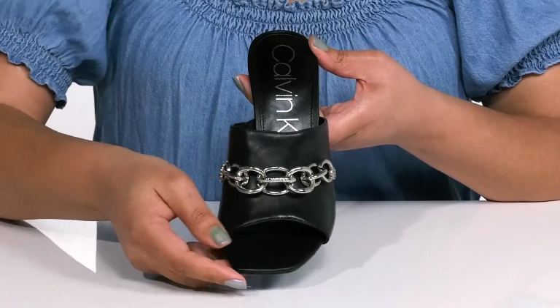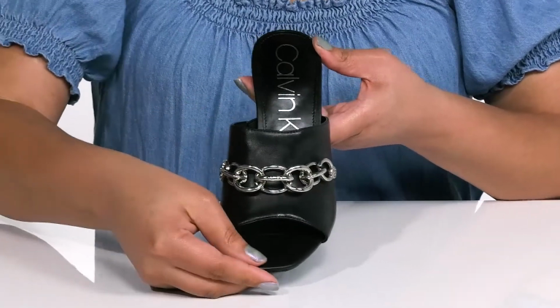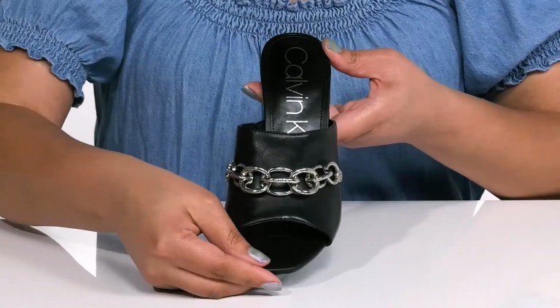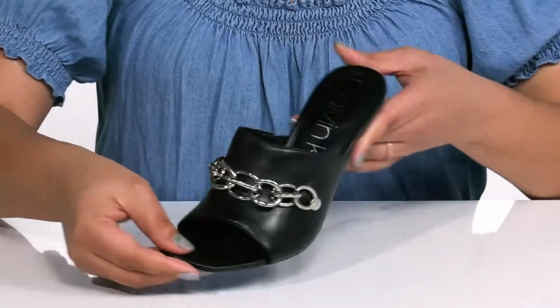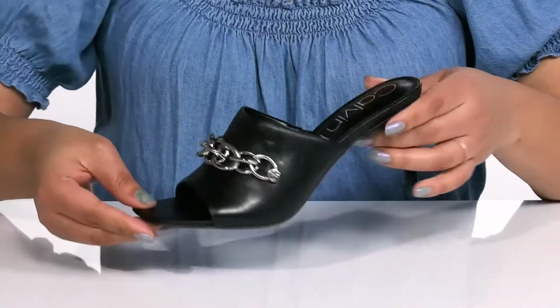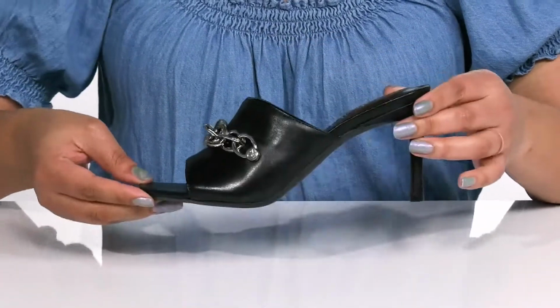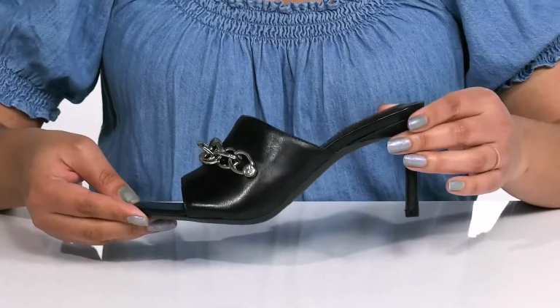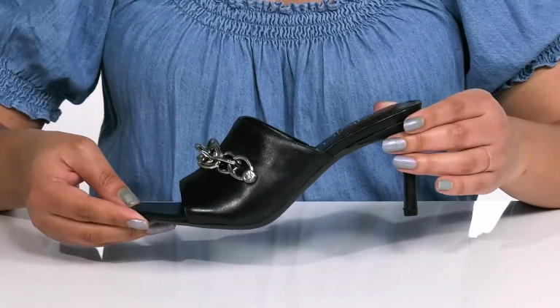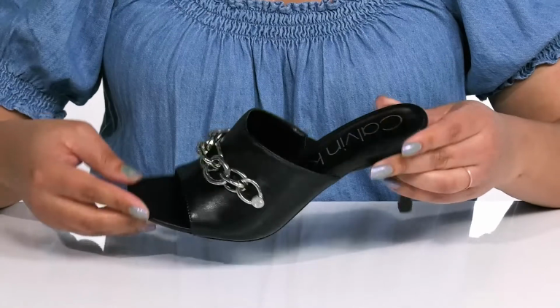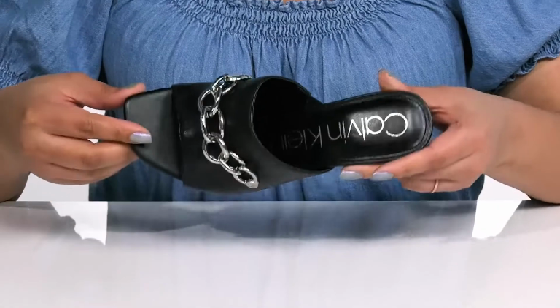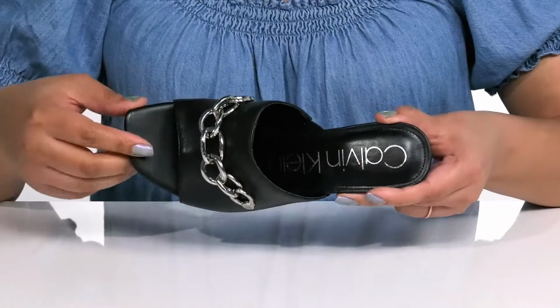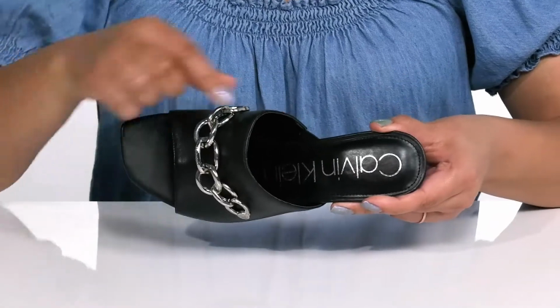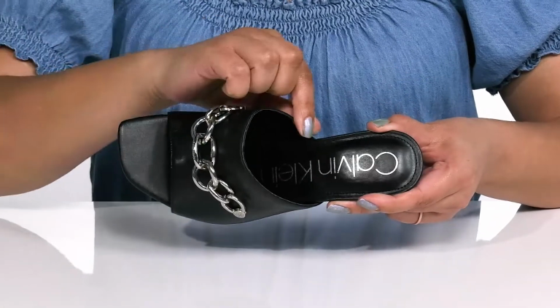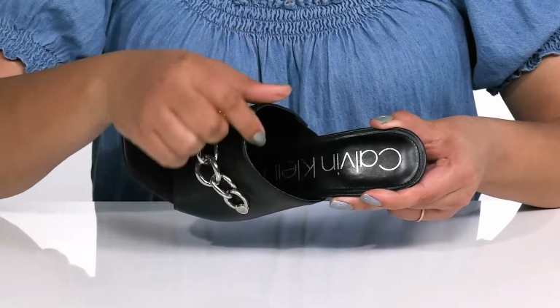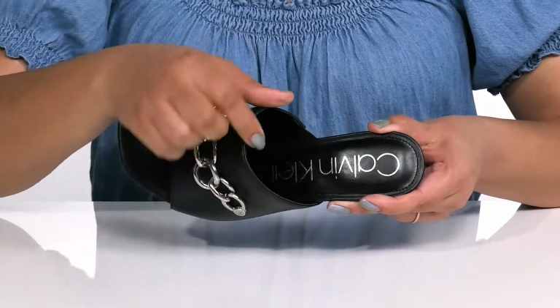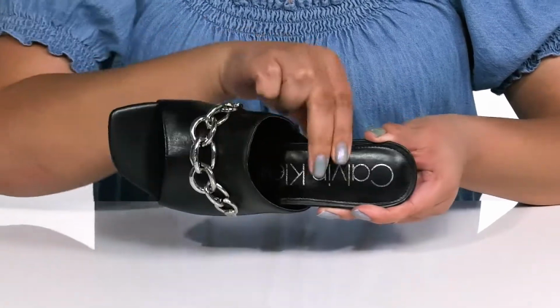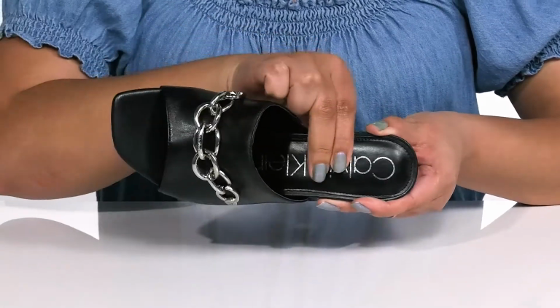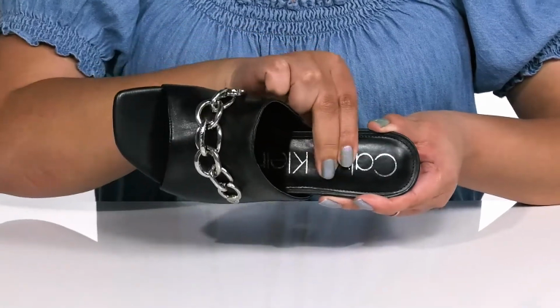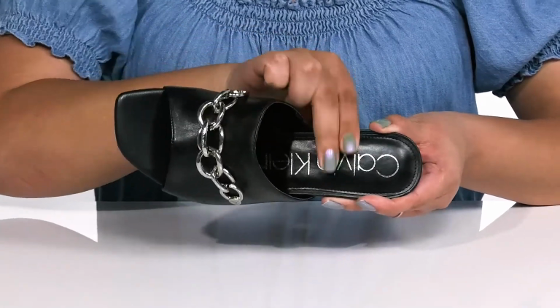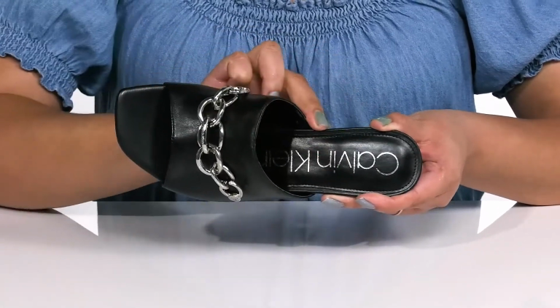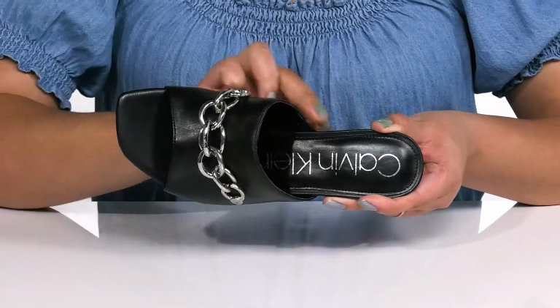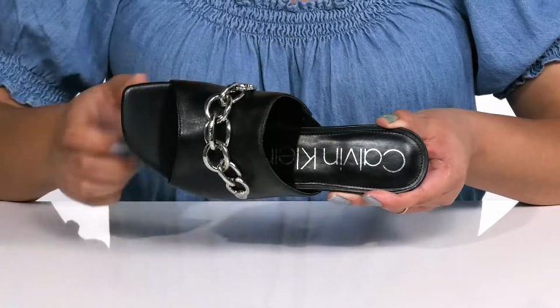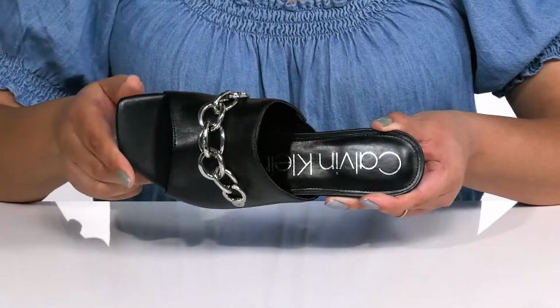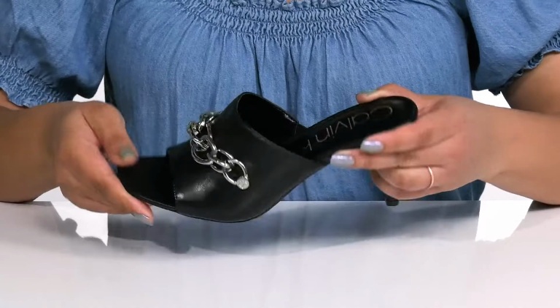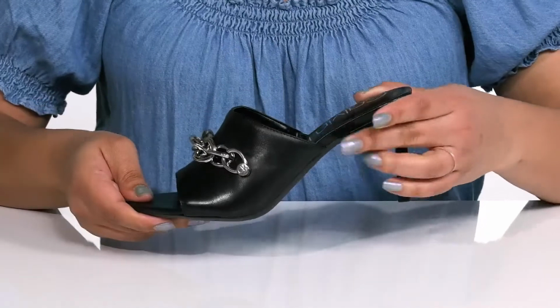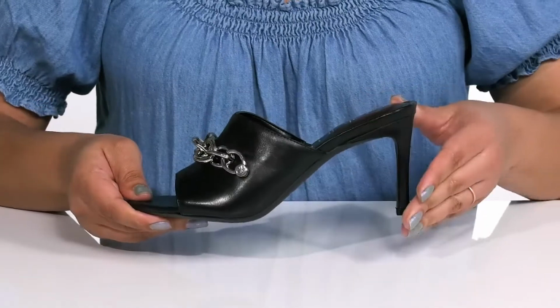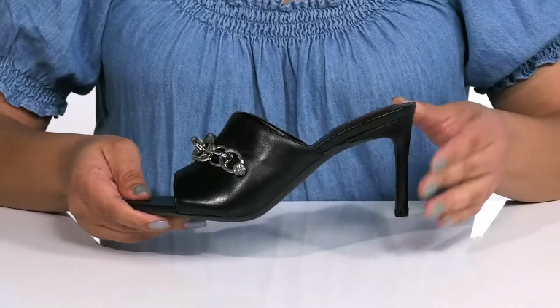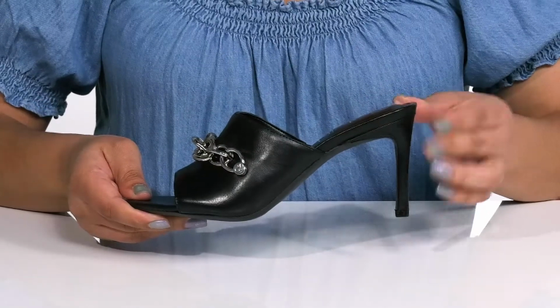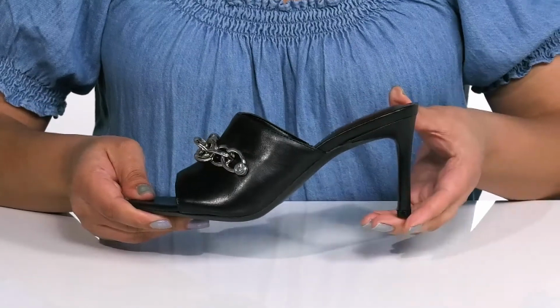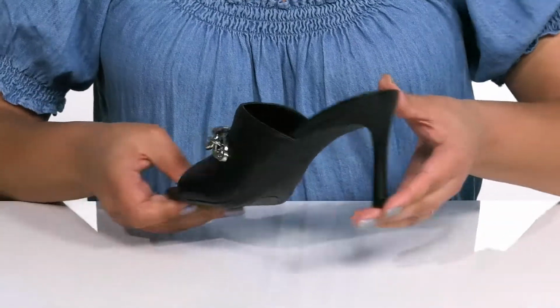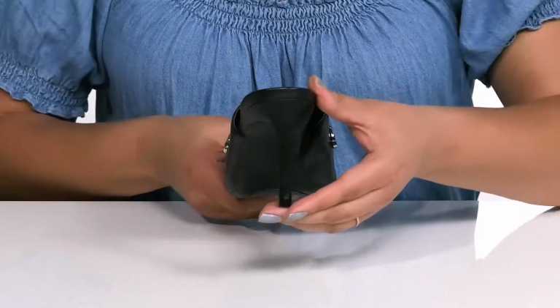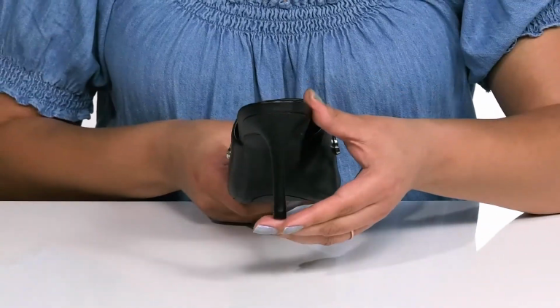Inside there is a man-made lining with a cushioned footbed to keep you comfortable all day. You'll get about a three inch boost in height from the stiletto heel at the back that elongates your legs as you strut for the night.